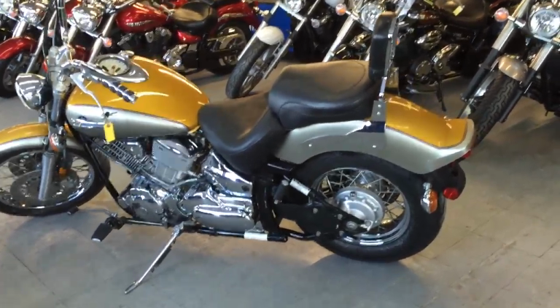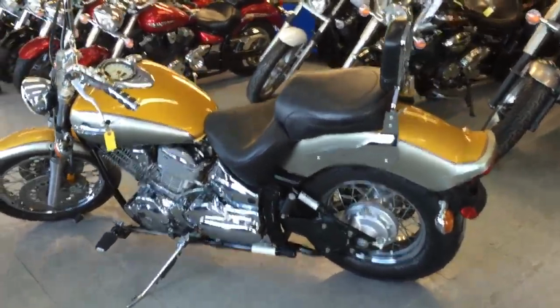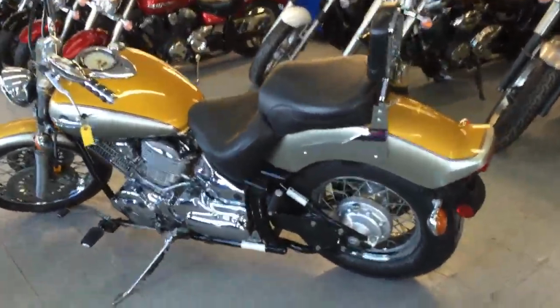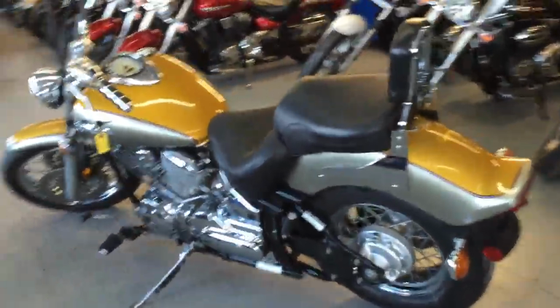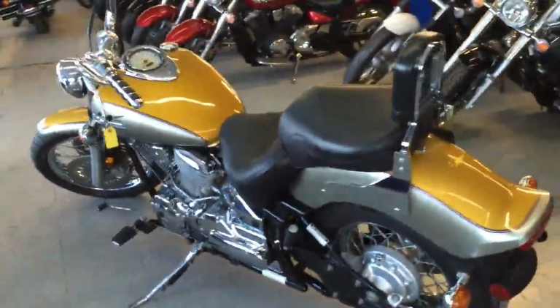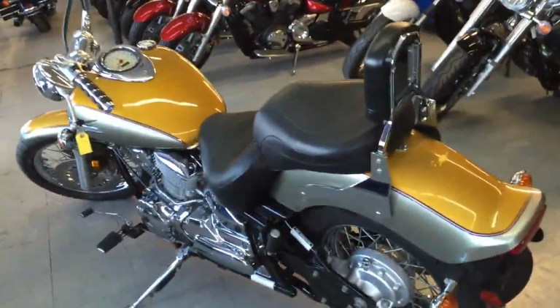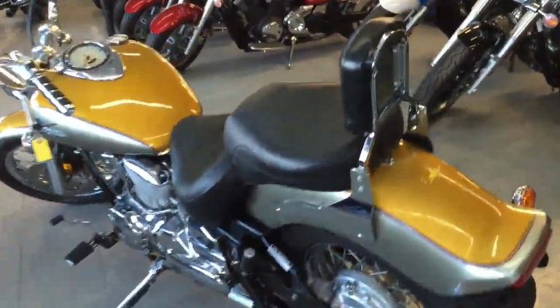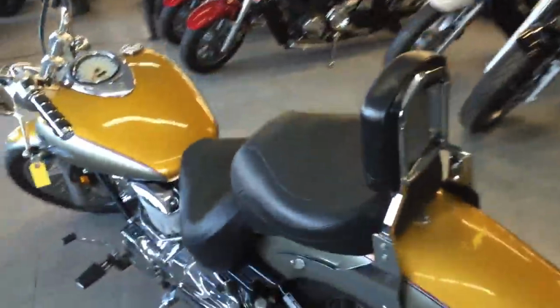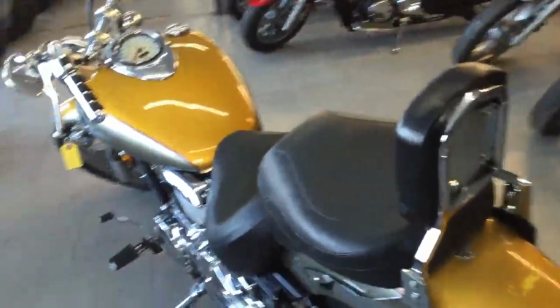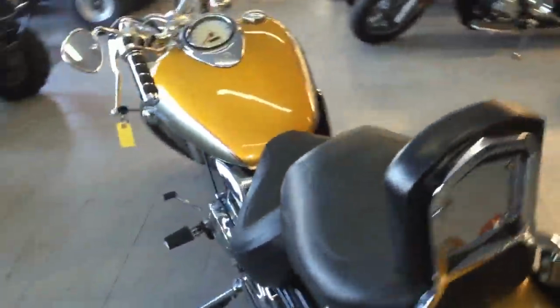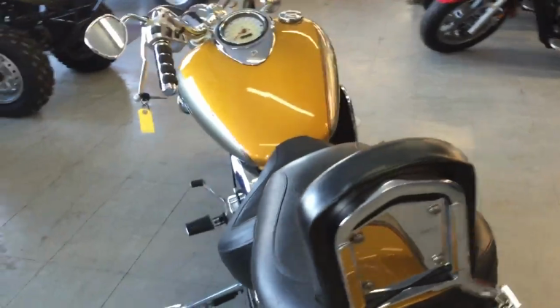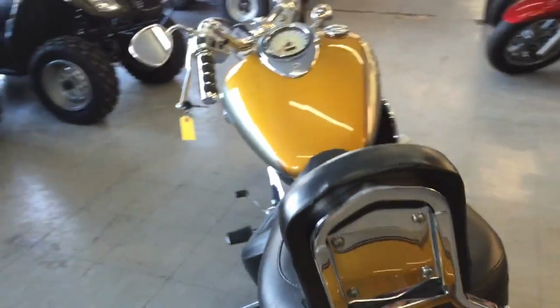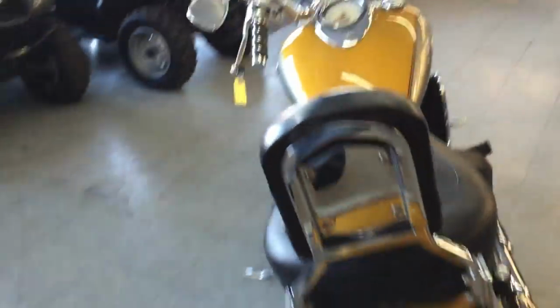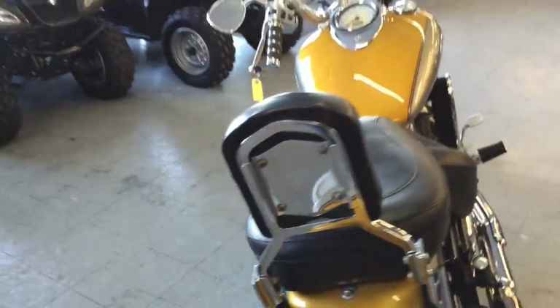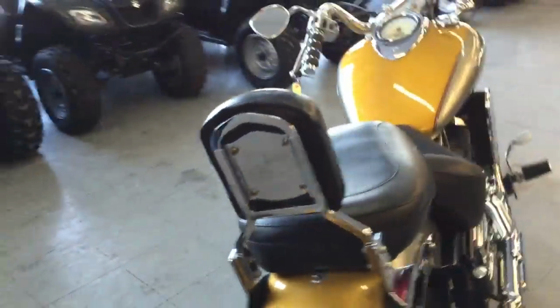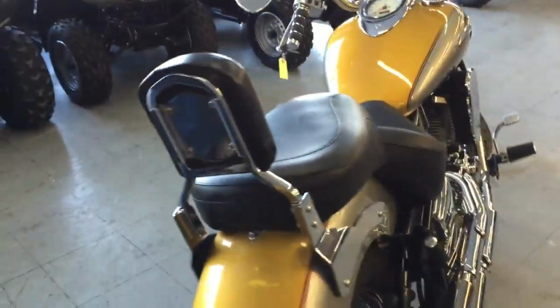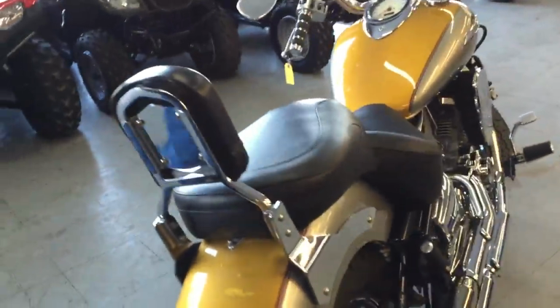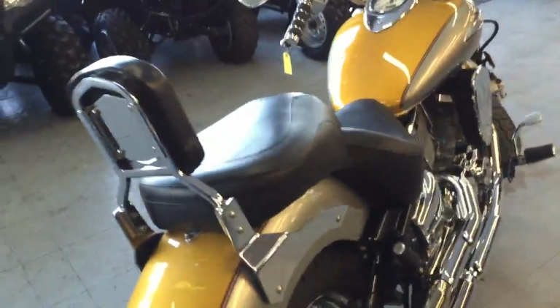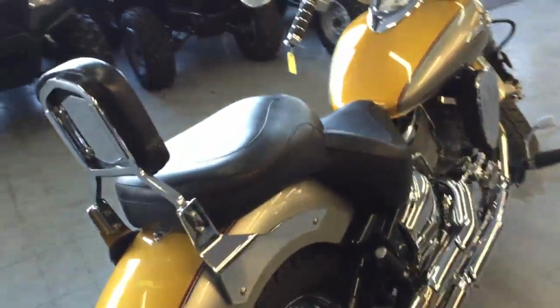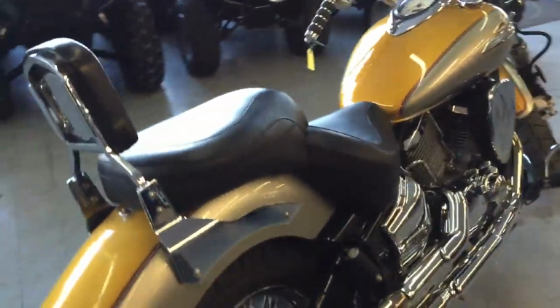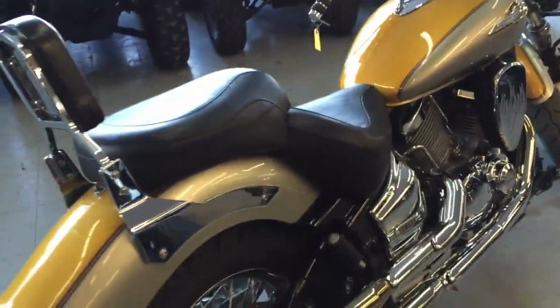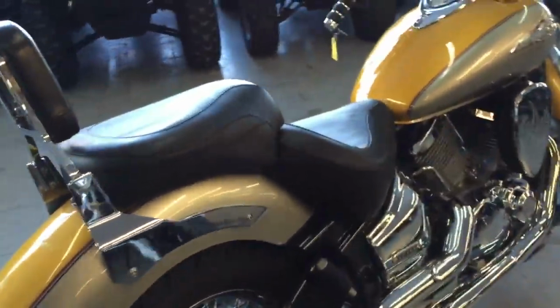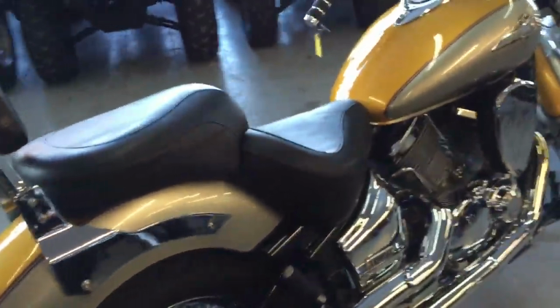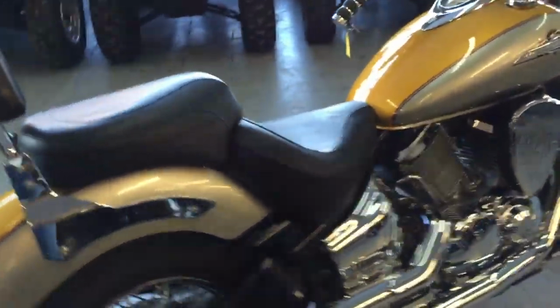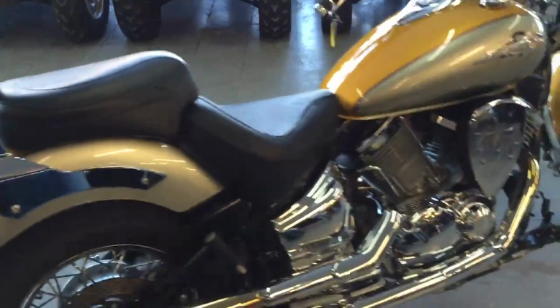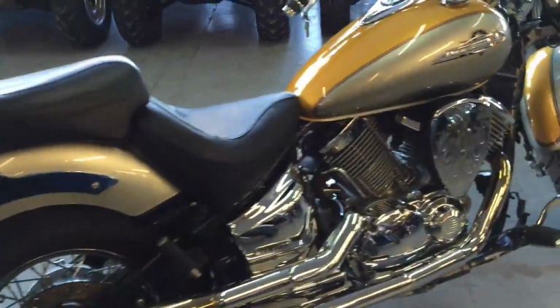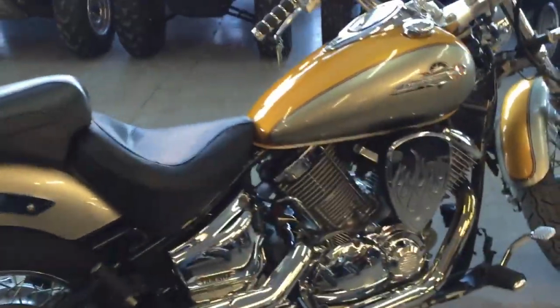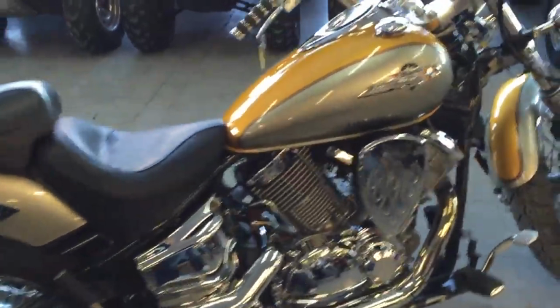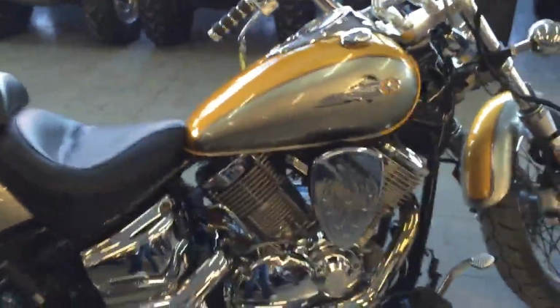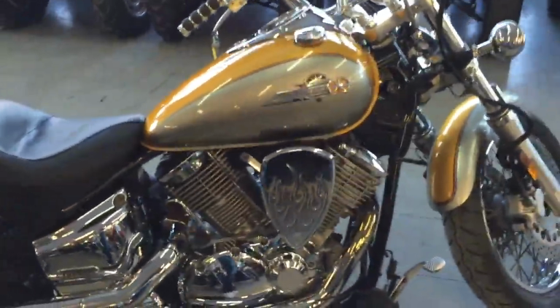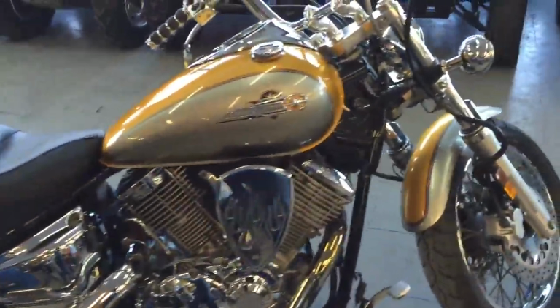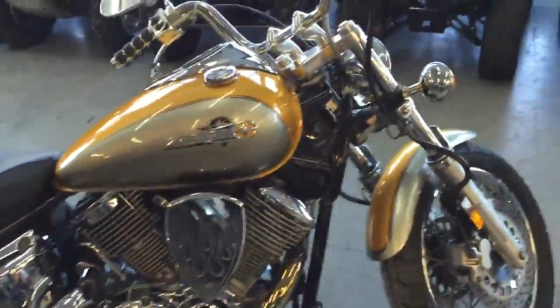Hey guys, we've got financing programs that everyone qualifies for at Approval Powersports. We've got over 450 used bikes in our showroom for sale. Today we've got a '99 Yamaha V-Star 1100 Custom.